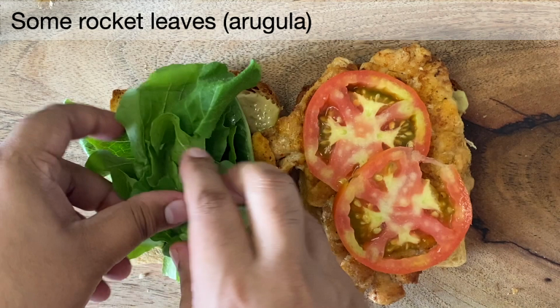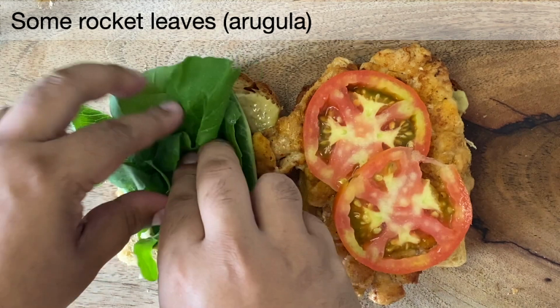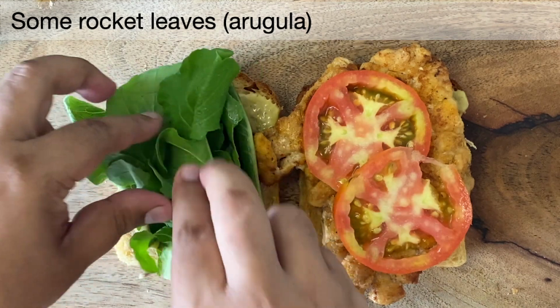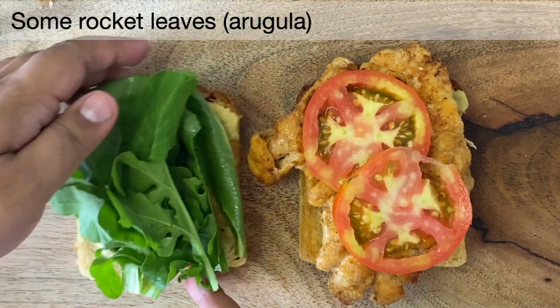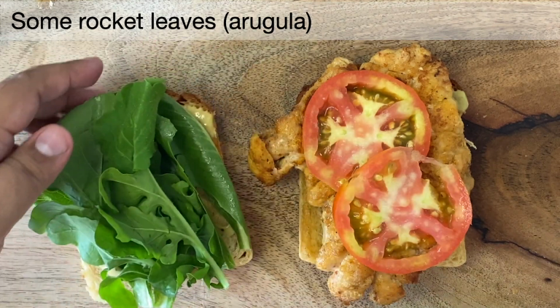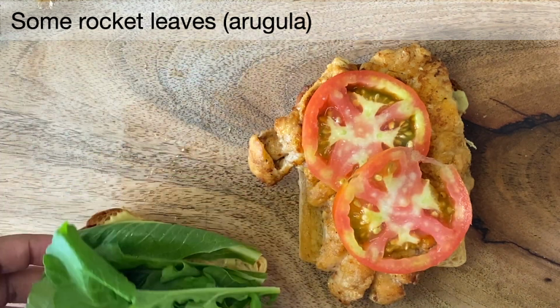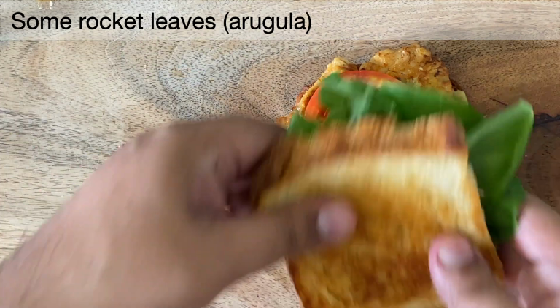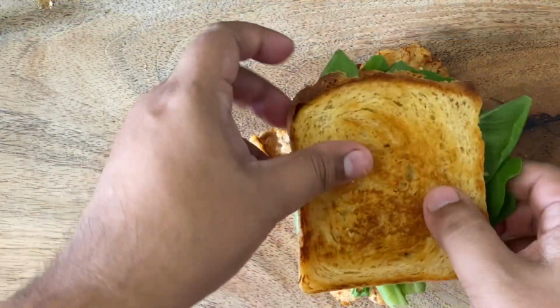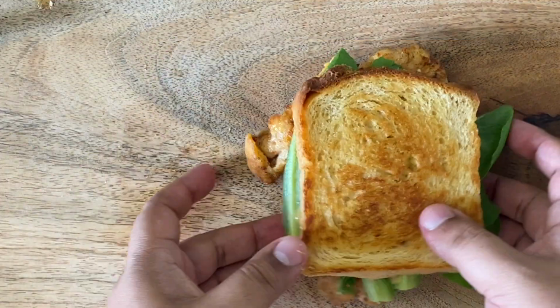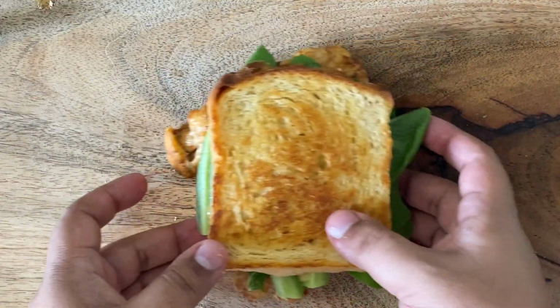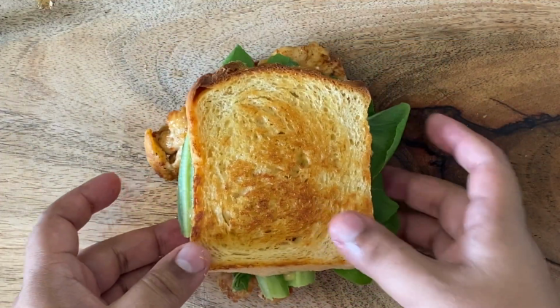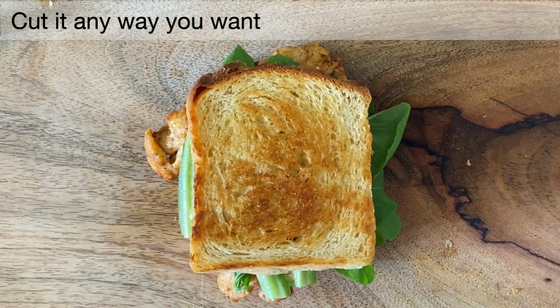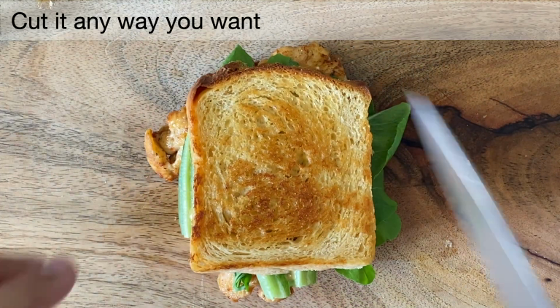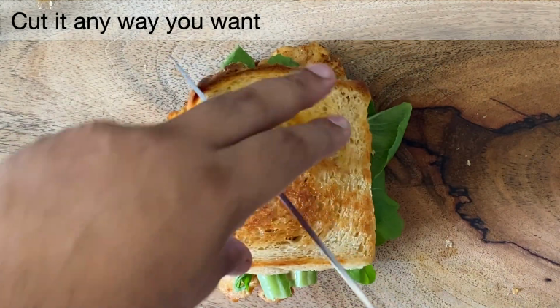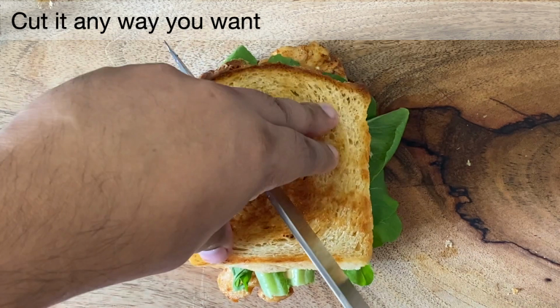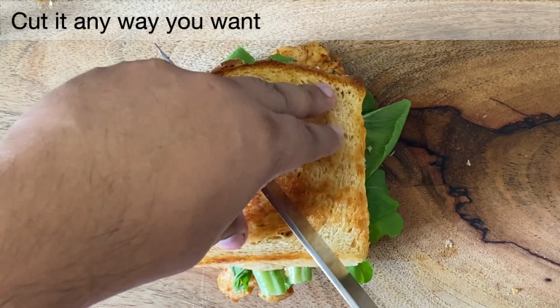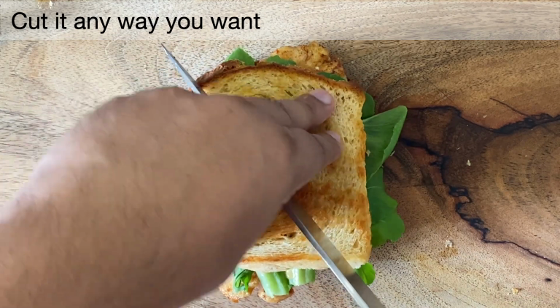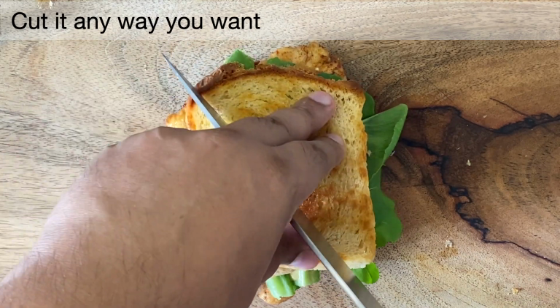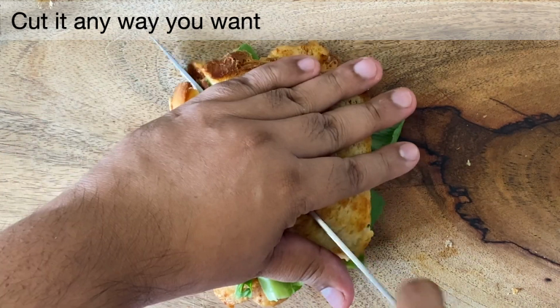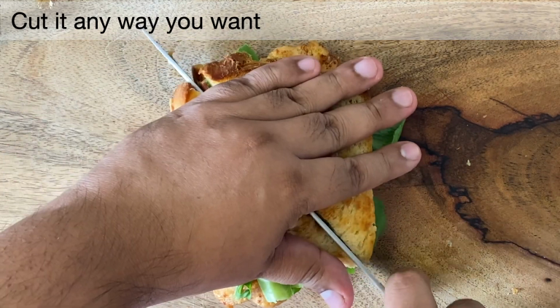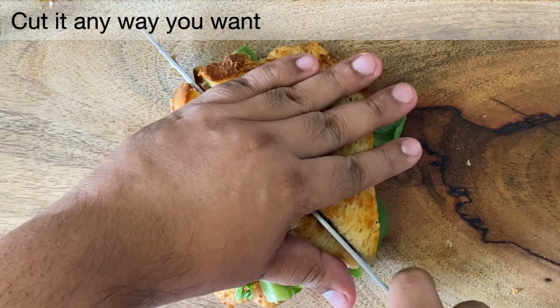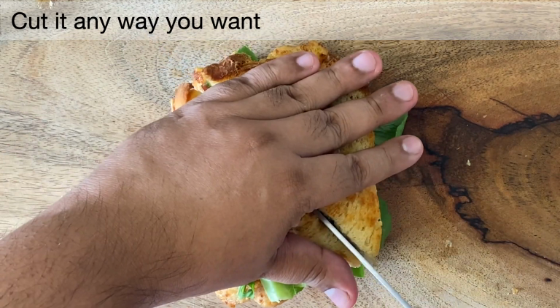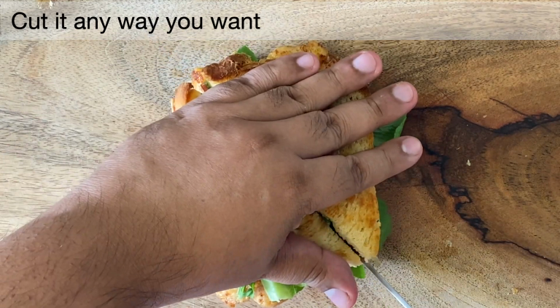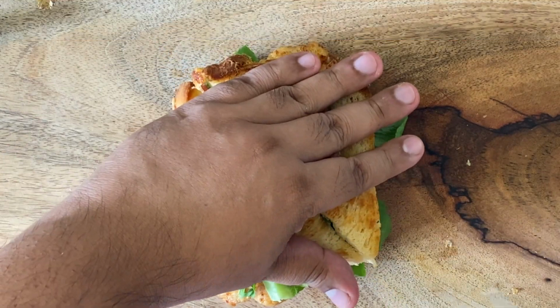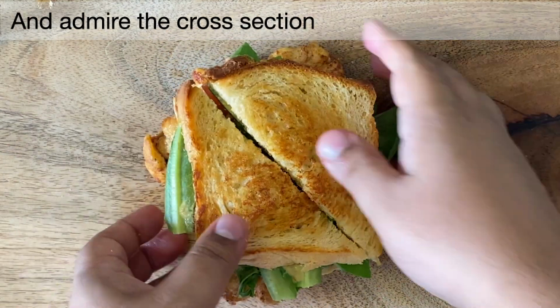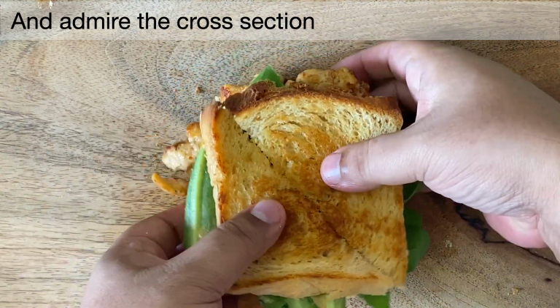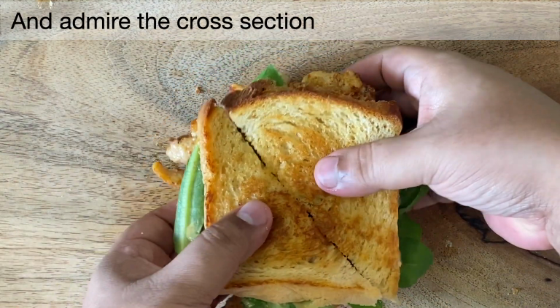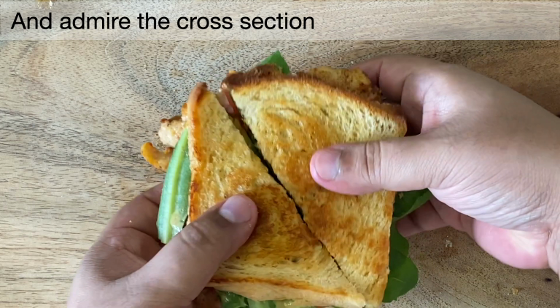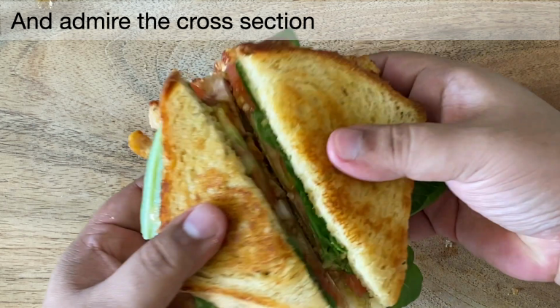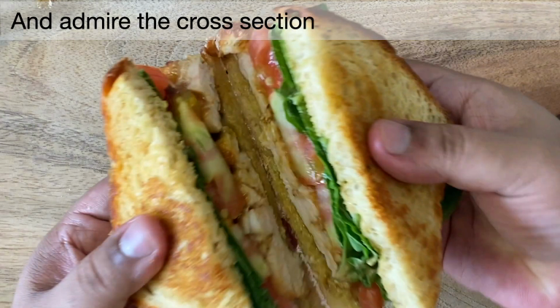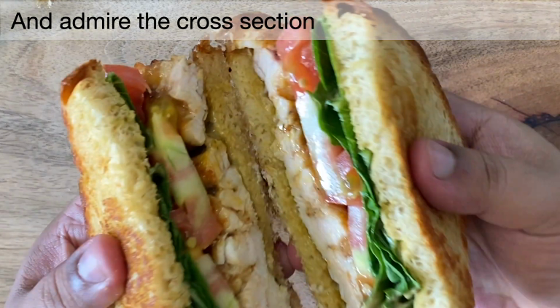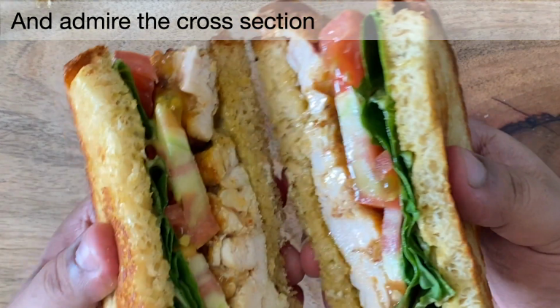some rocket leaves, and voila, it's all done. Cut it in any way you want and it's ready for you to enjoy.